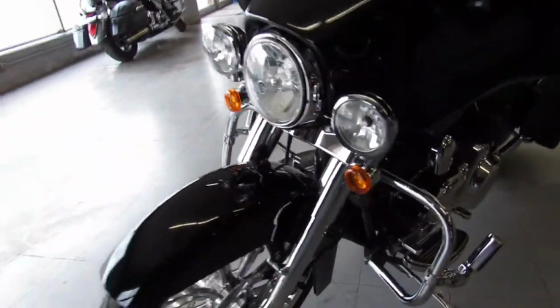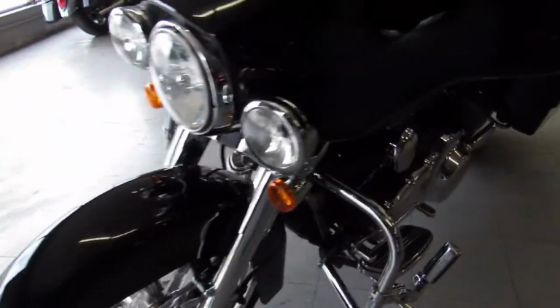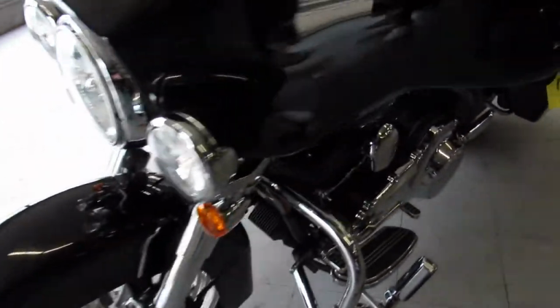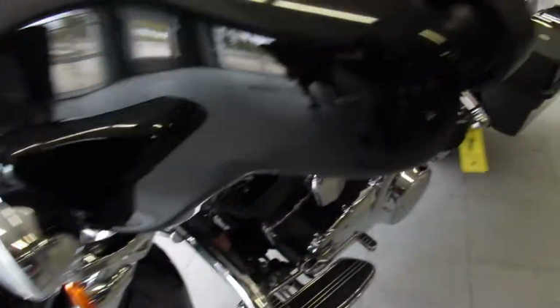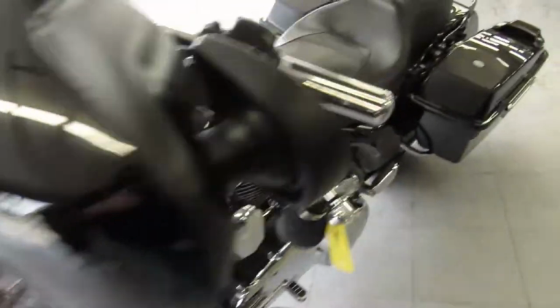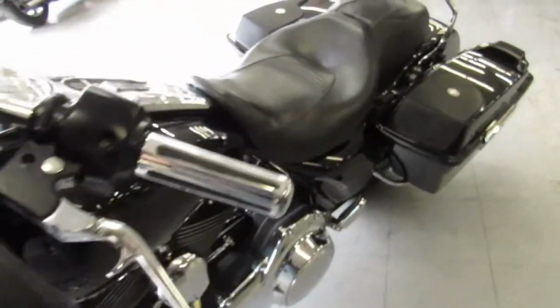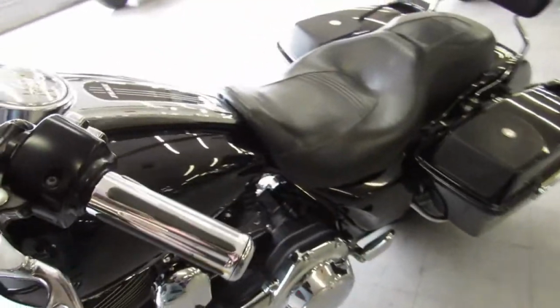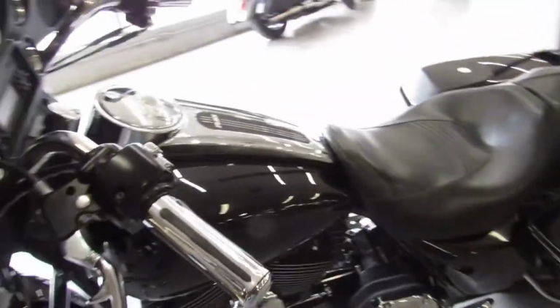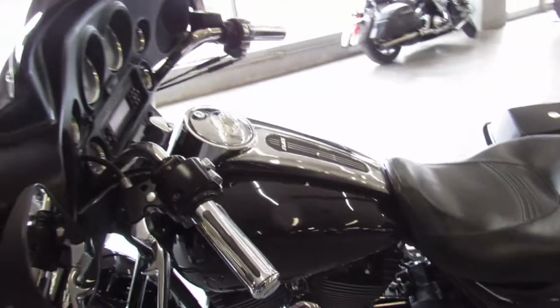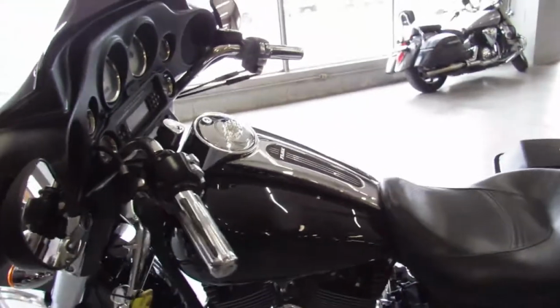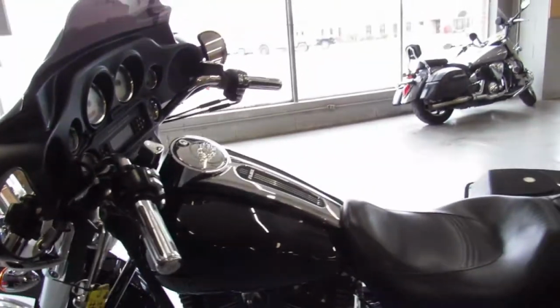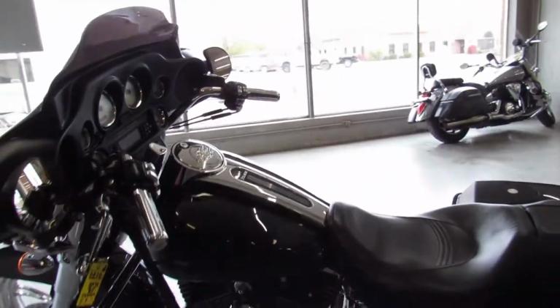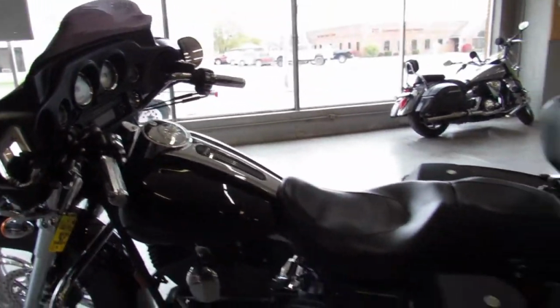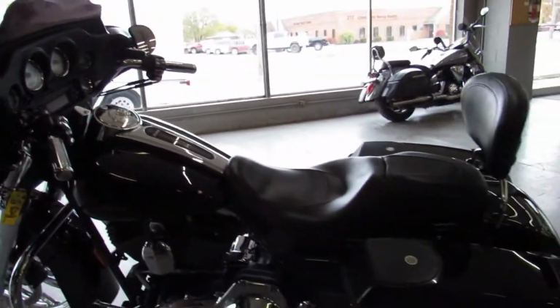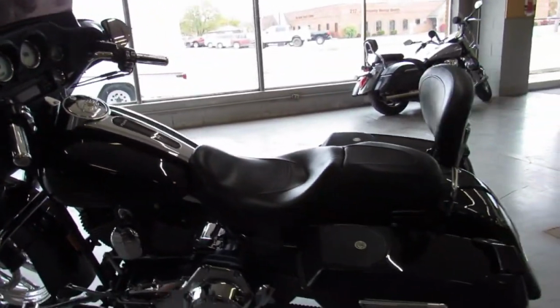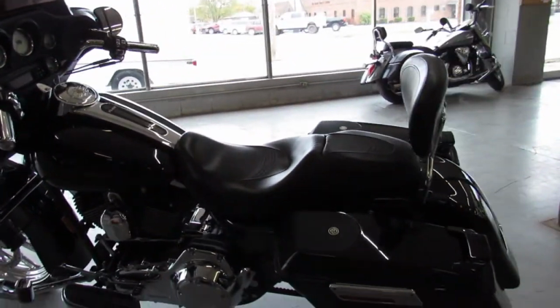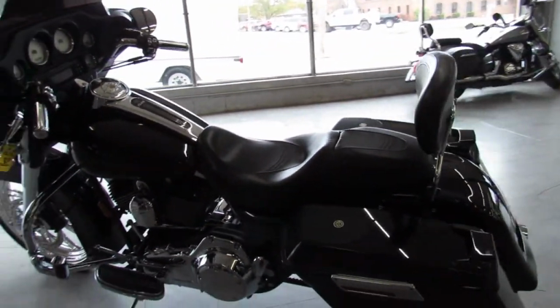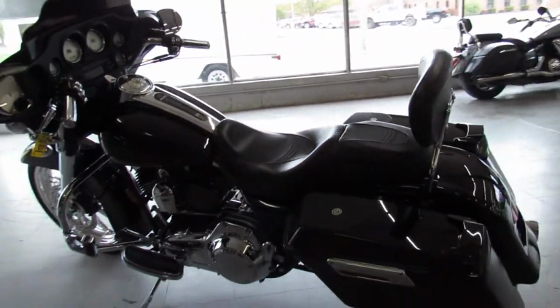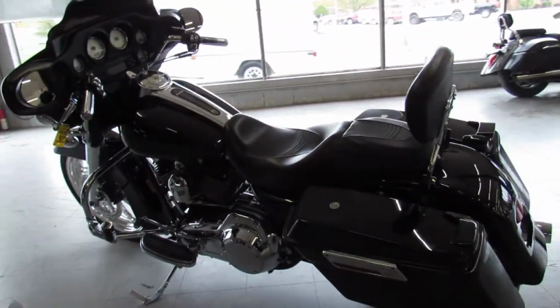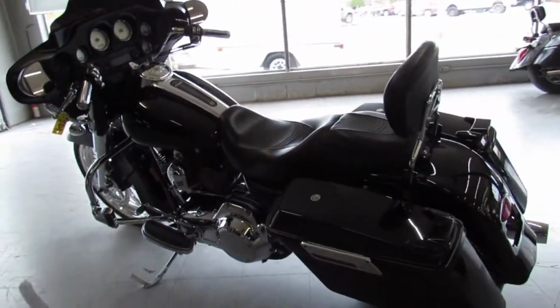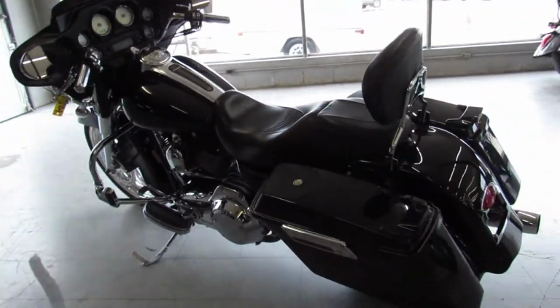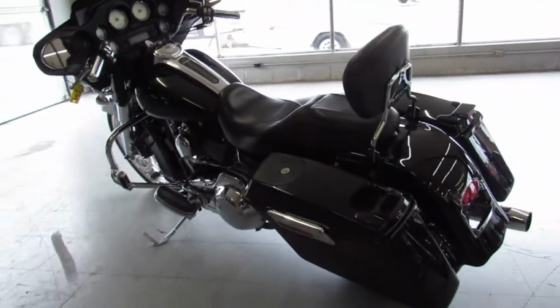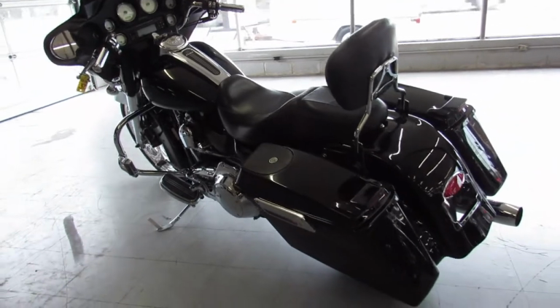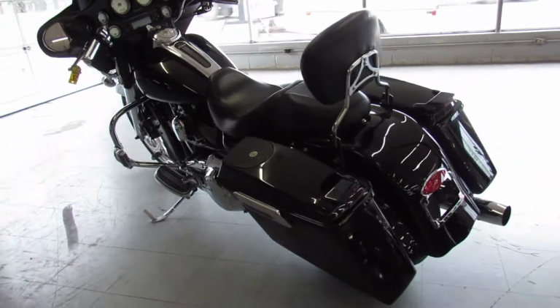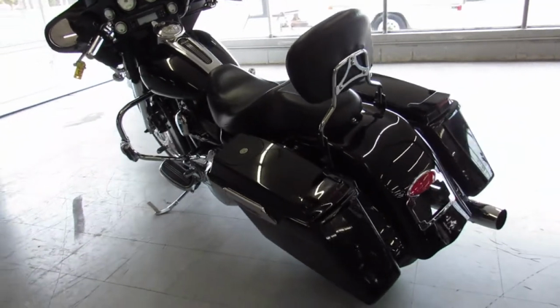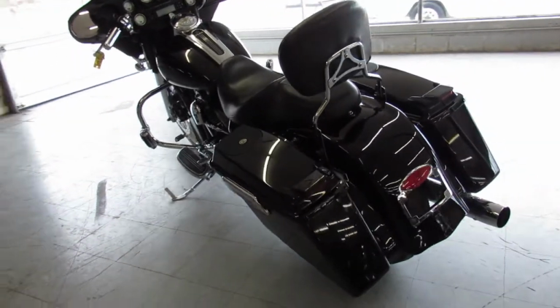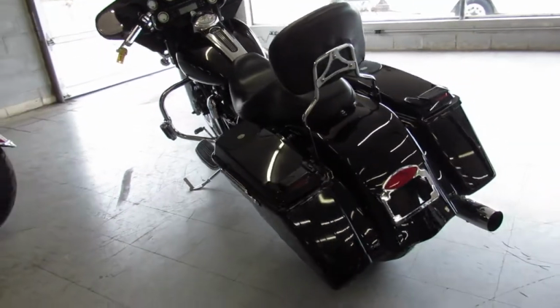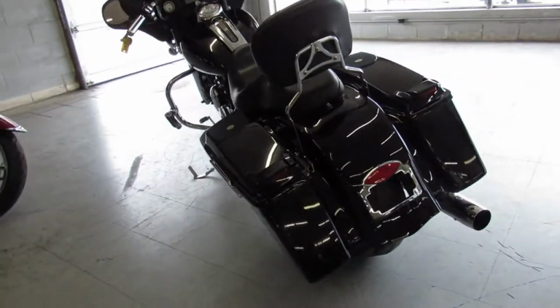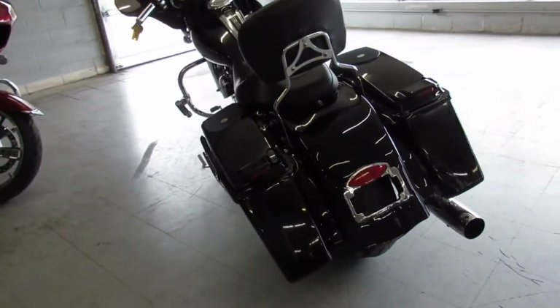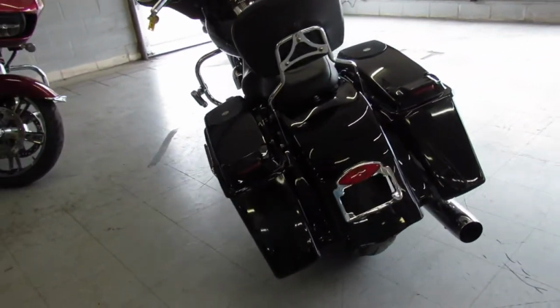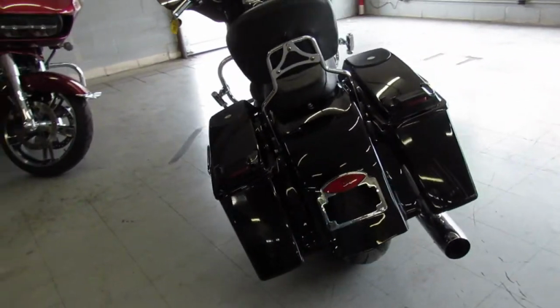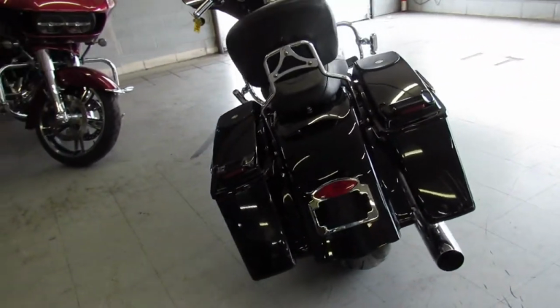This Street Glide is done right, turns heads everywhere you go. Just serviced at the dealership and ready for the road. Crank up the tunes, they're loud on this one. You can enjoy the ride — 2007 Street Glide with all the goodies.